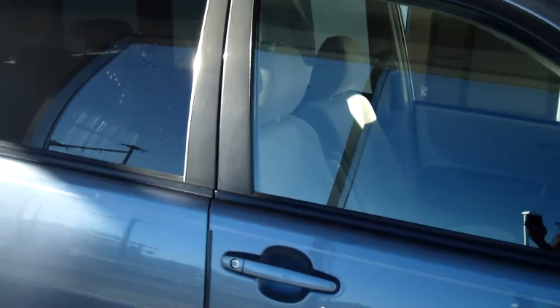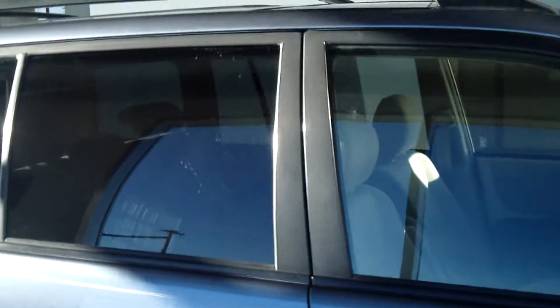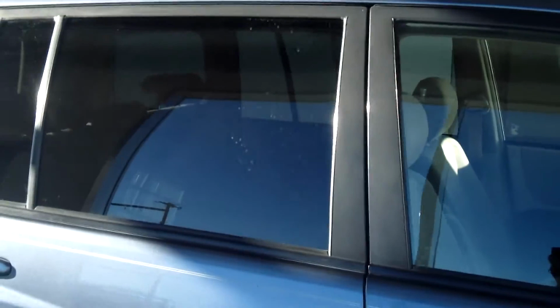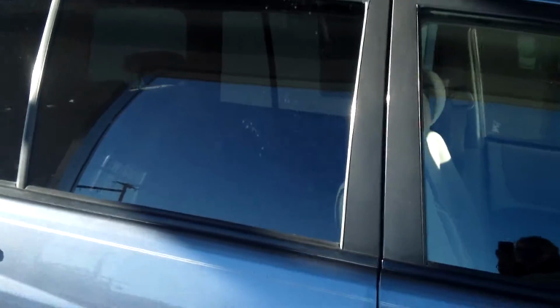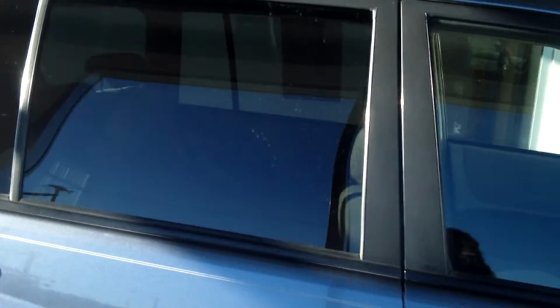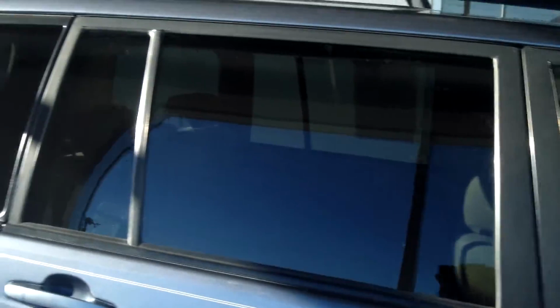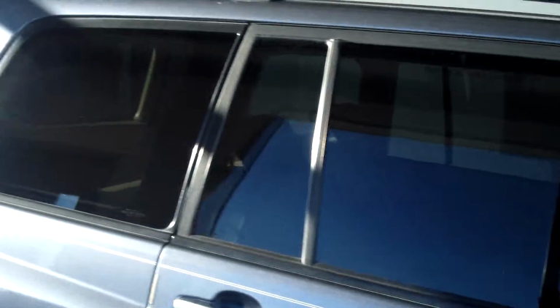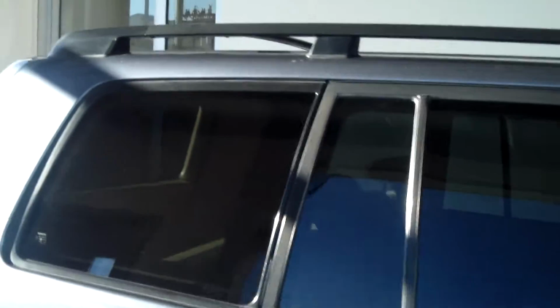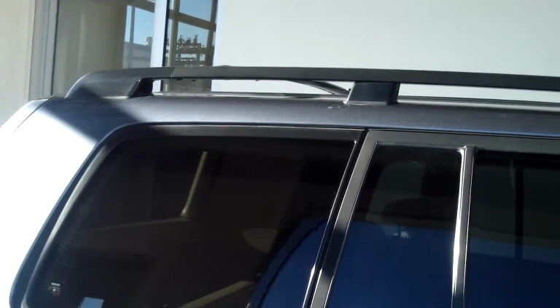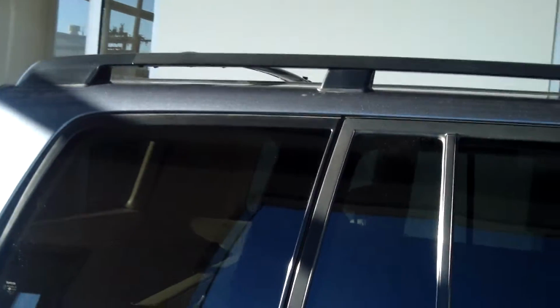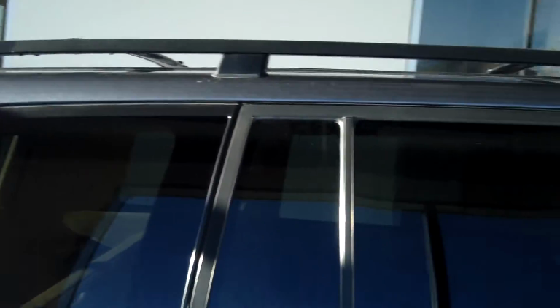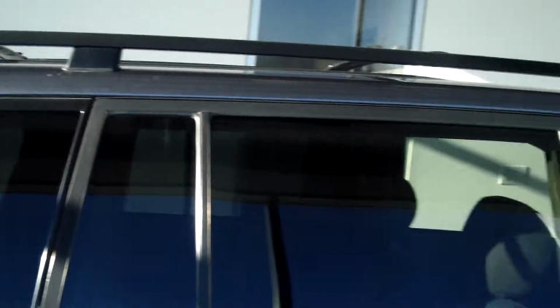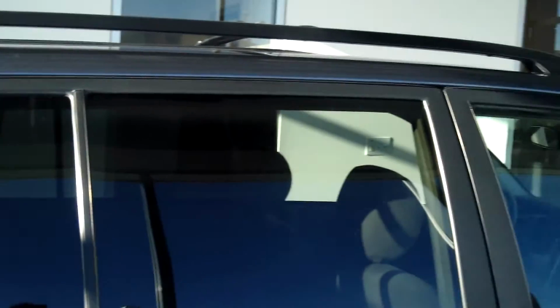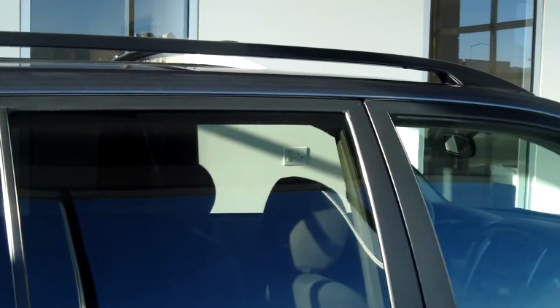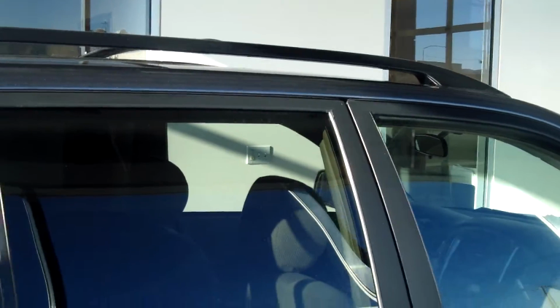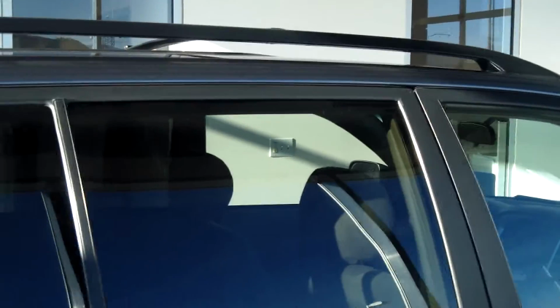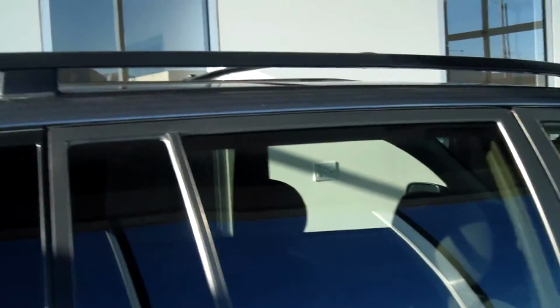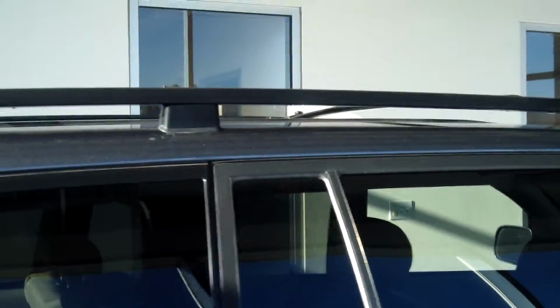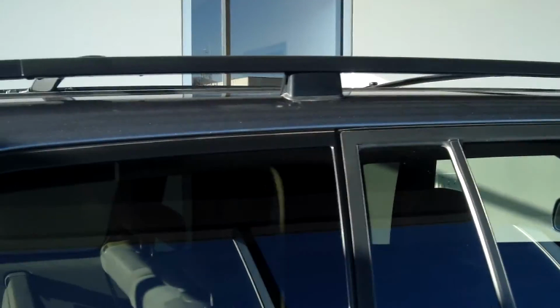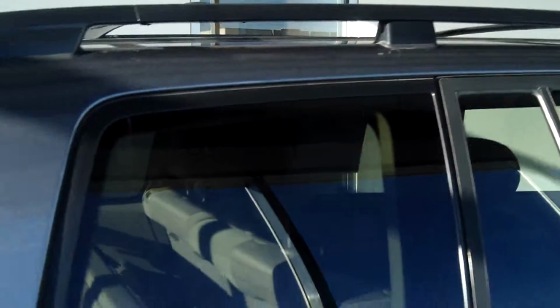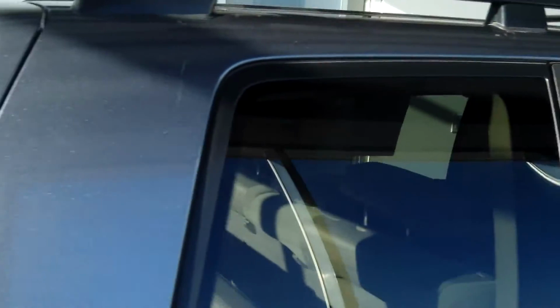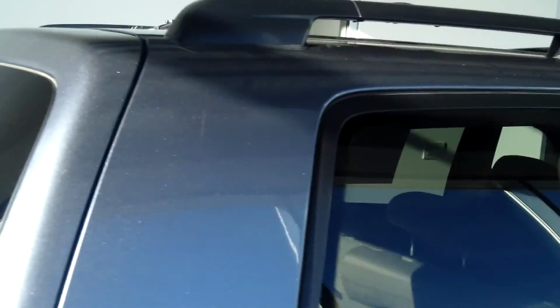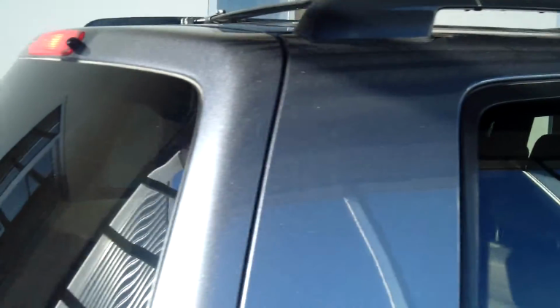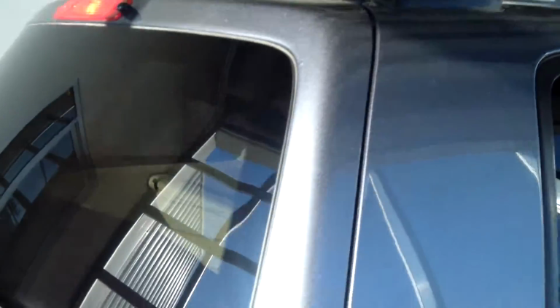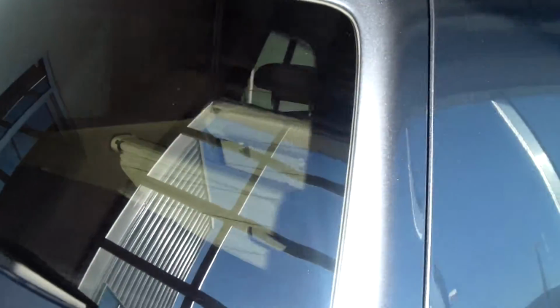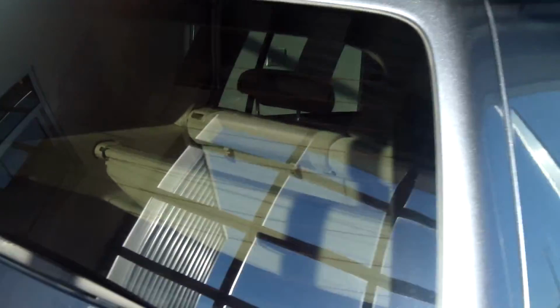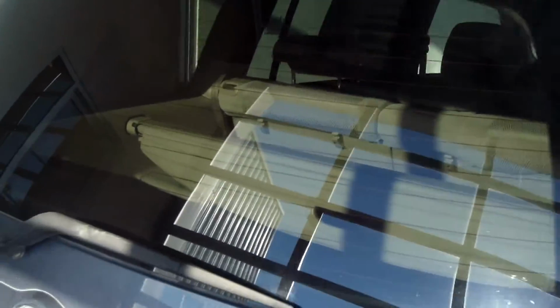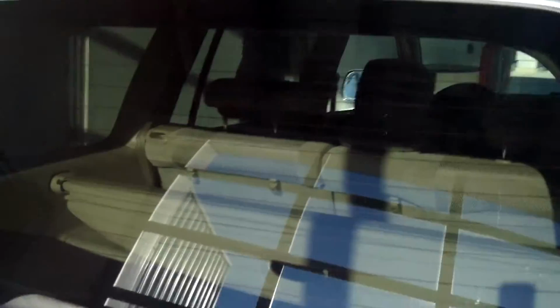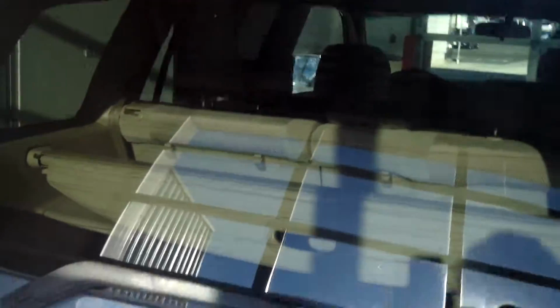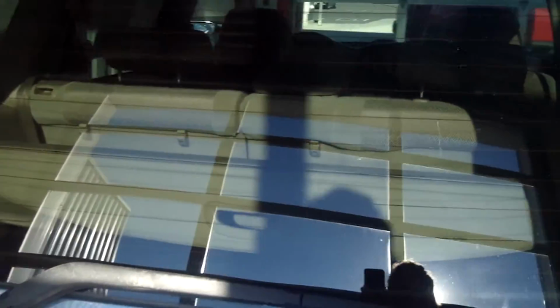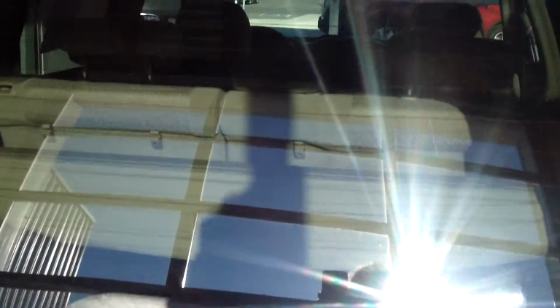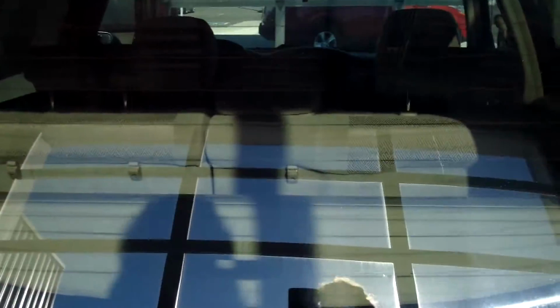Privacy glass on your rear windows, as well as the roof rack and cross rail bars already installed. Coming around to the back hatch with more privacy glass.